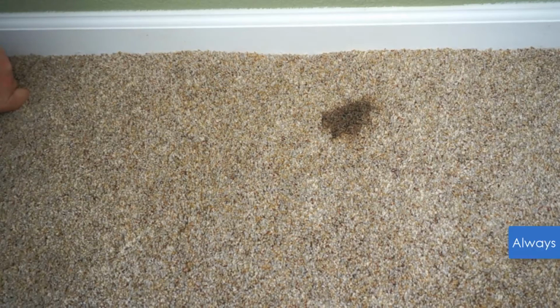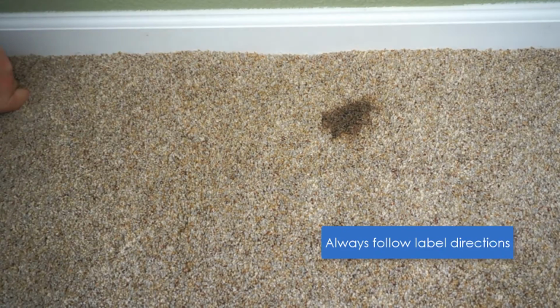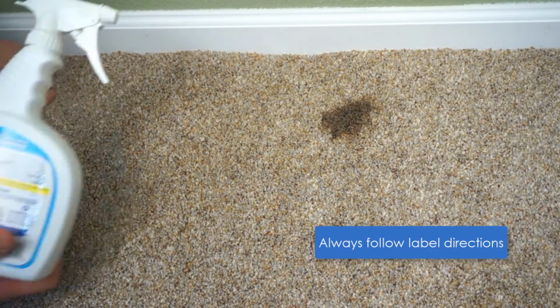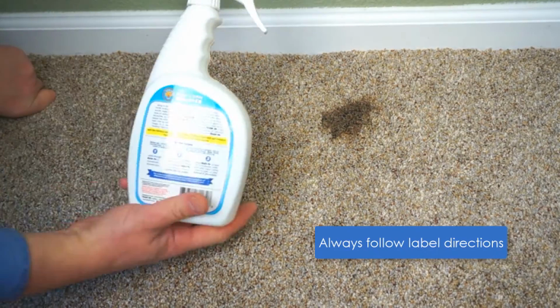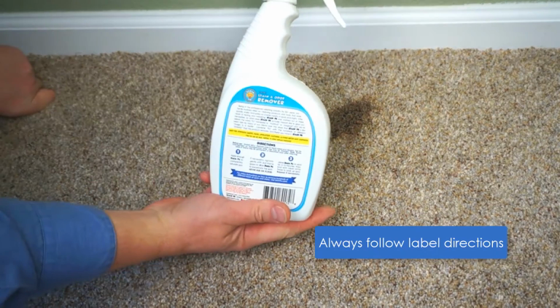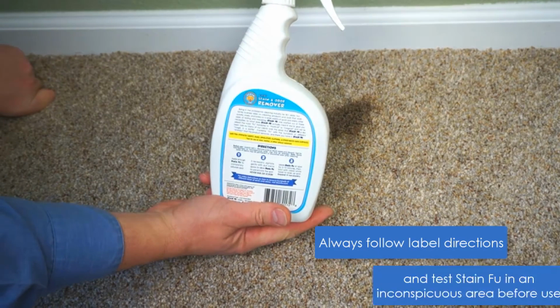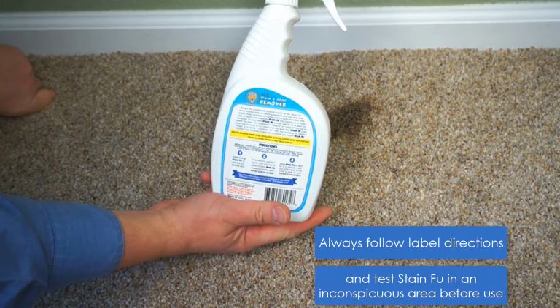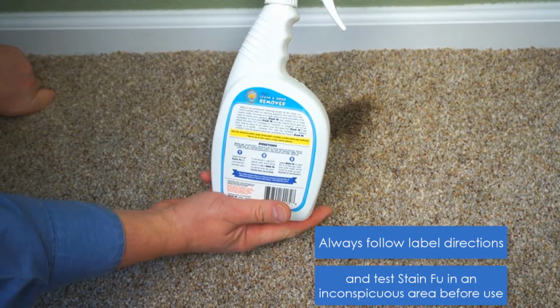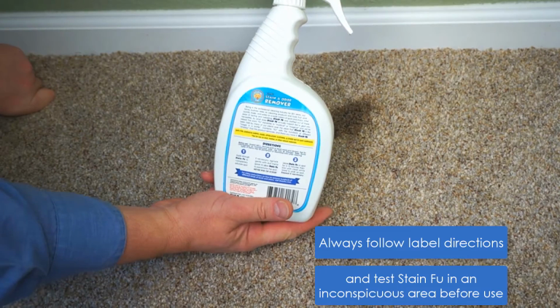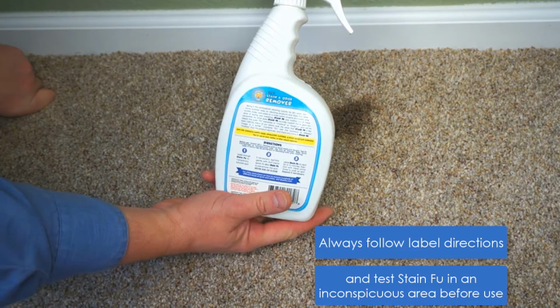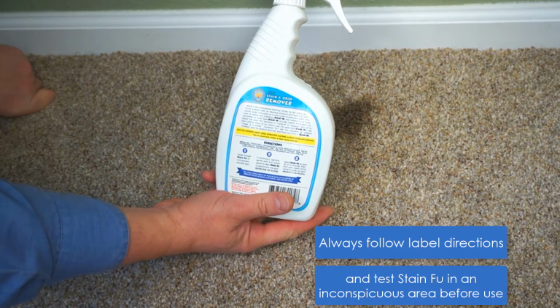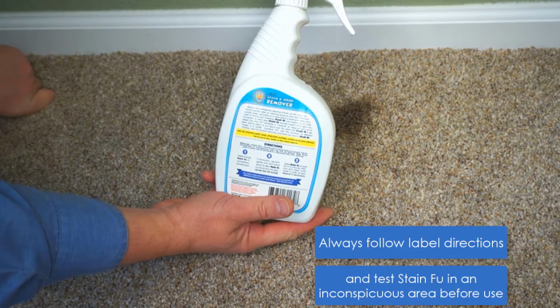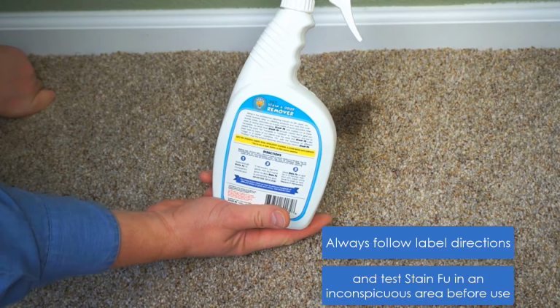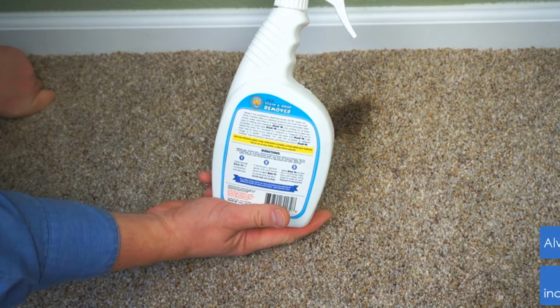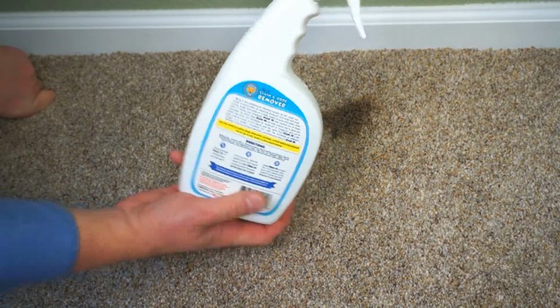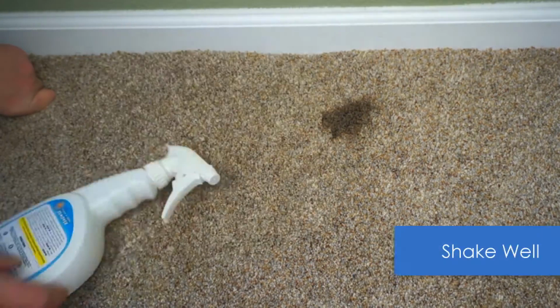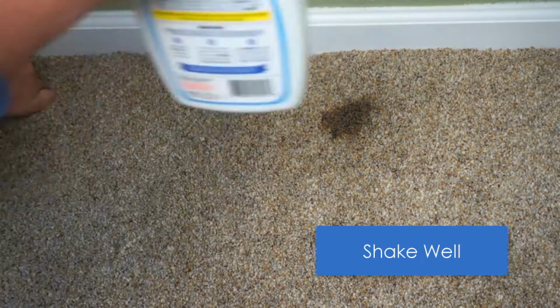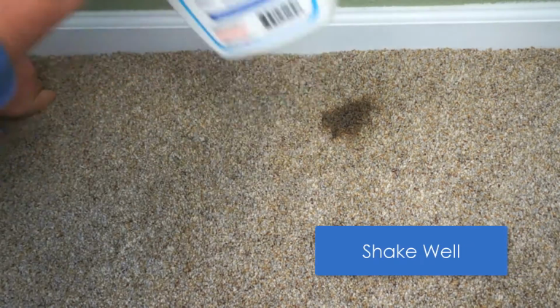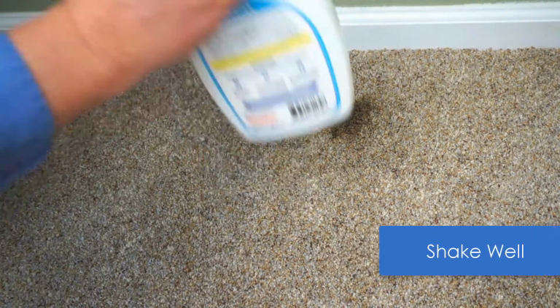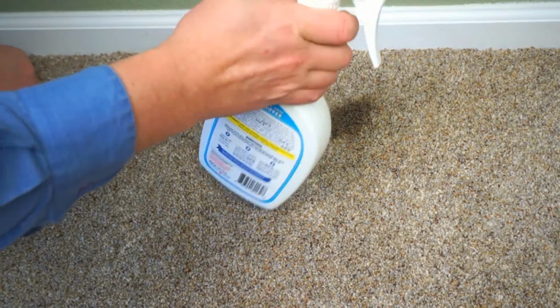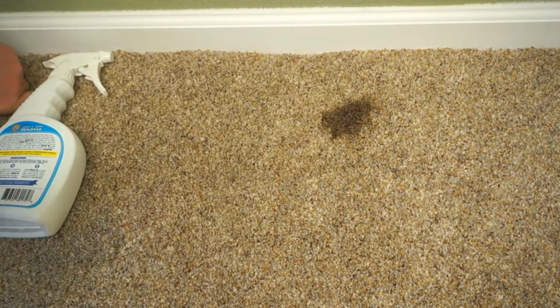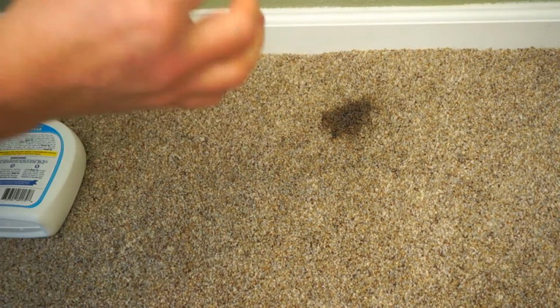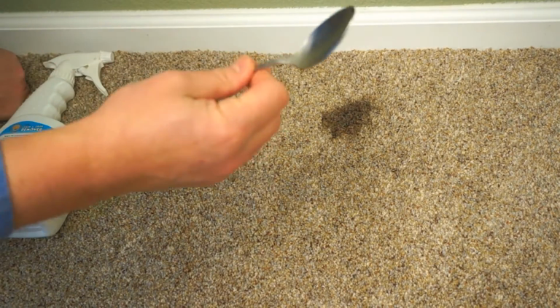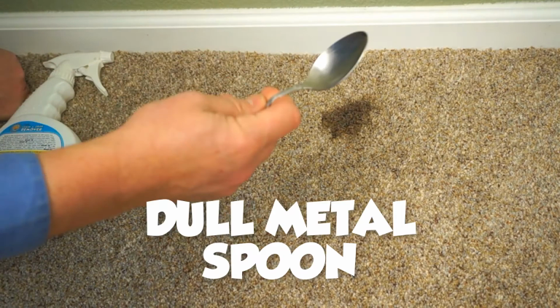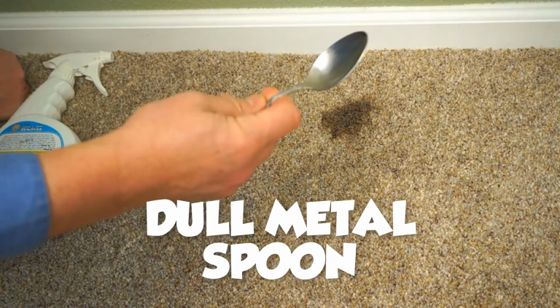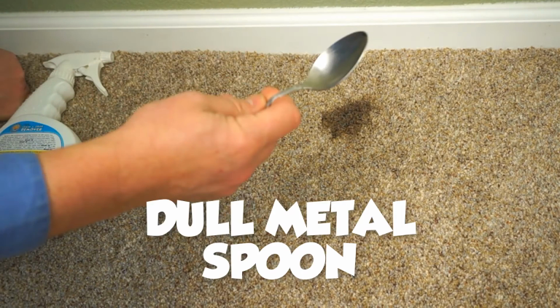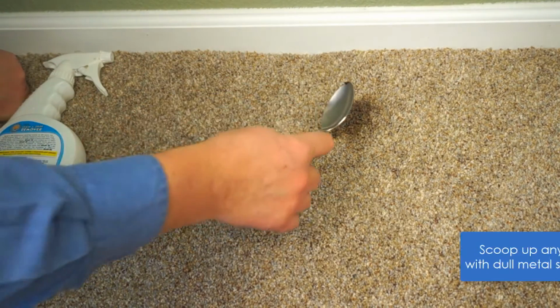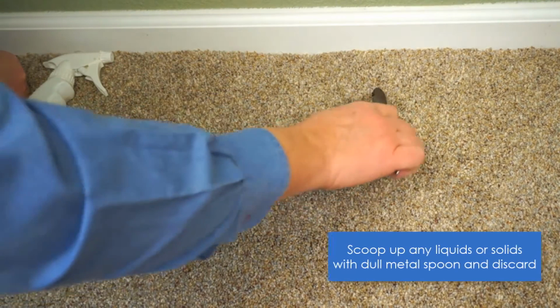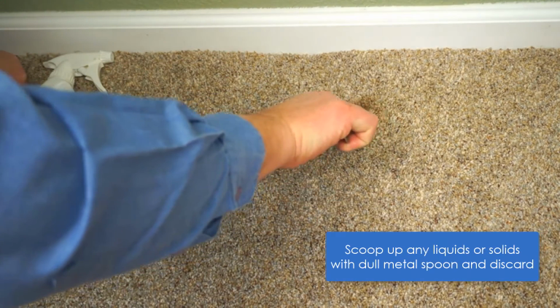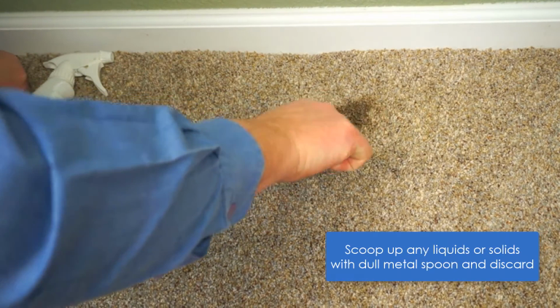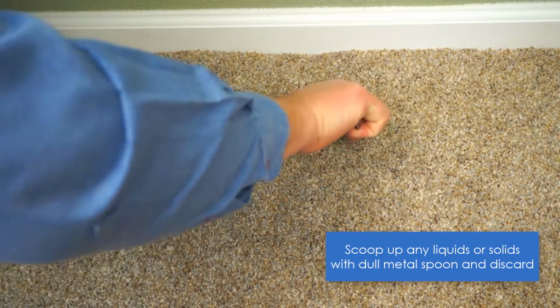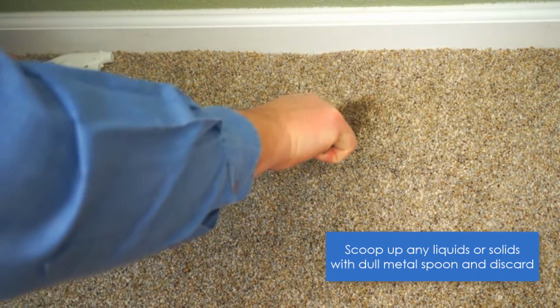Always follow label directions. You'll want to test Stain Fu in an inconspicuous area first. Shake the bottle well. Using your dull metal spoon, scrape up any liquids or solids and discard.